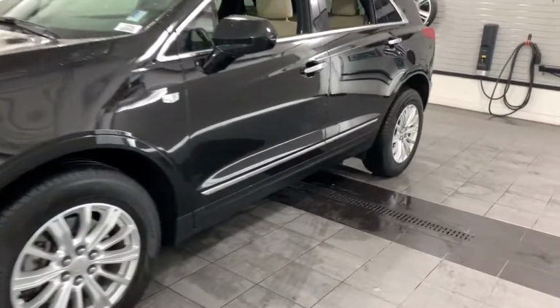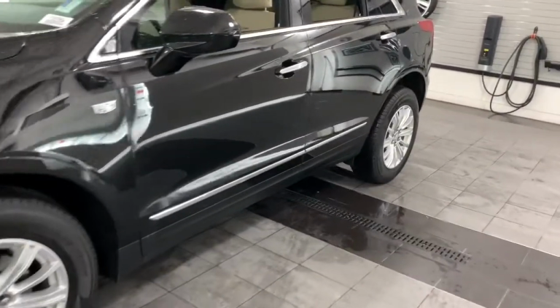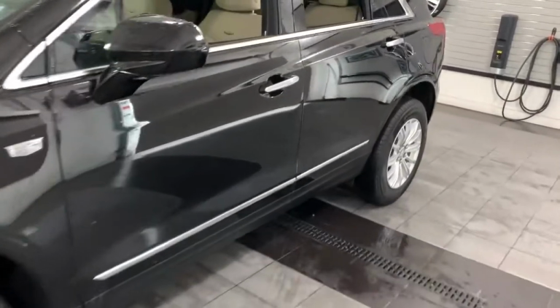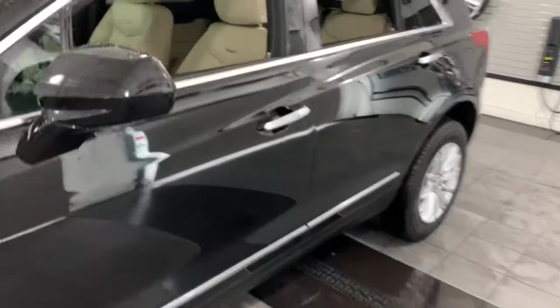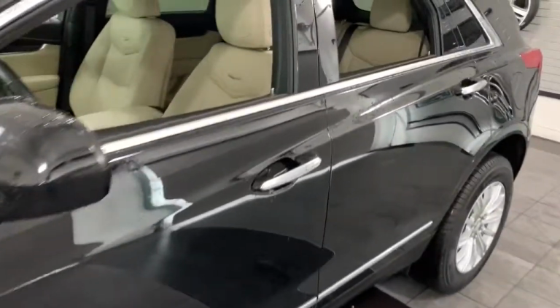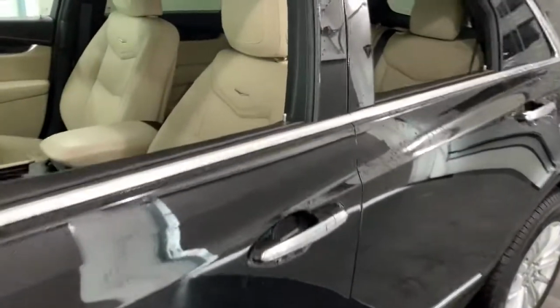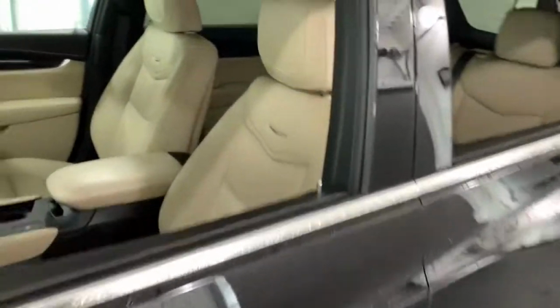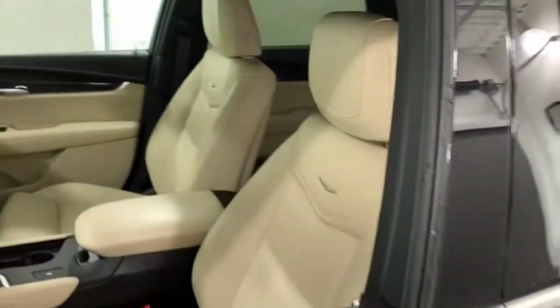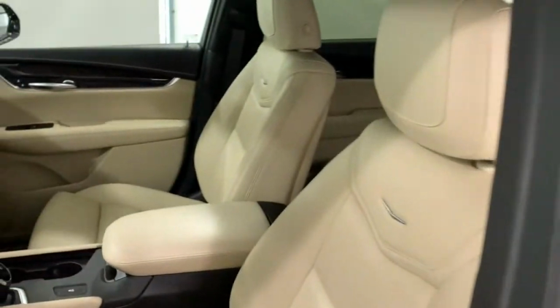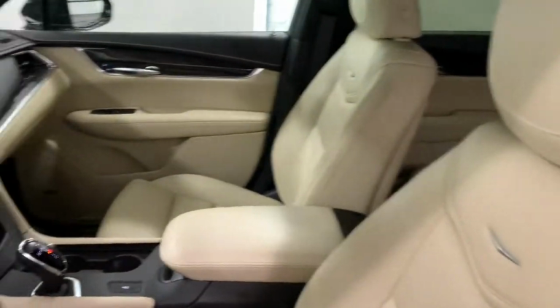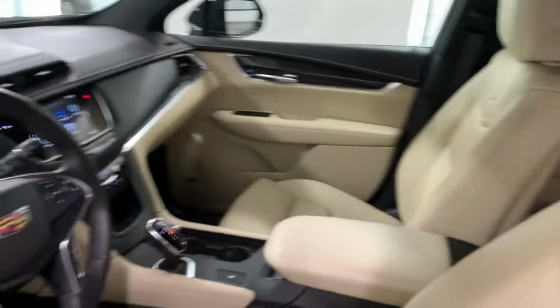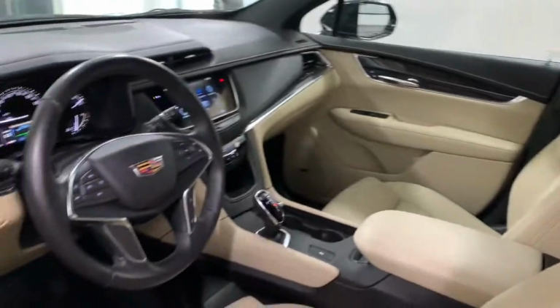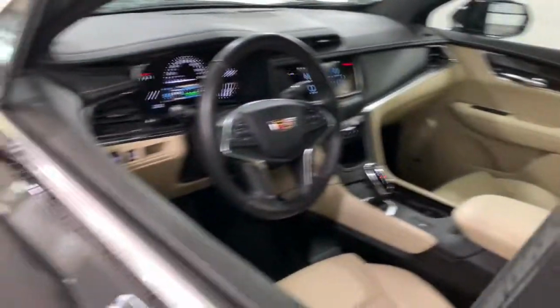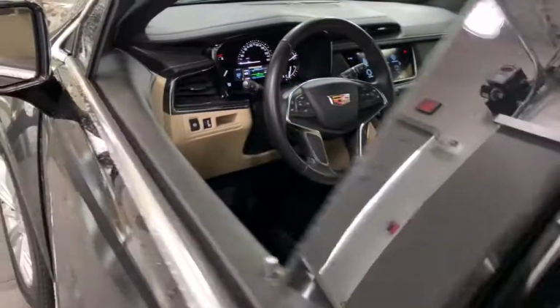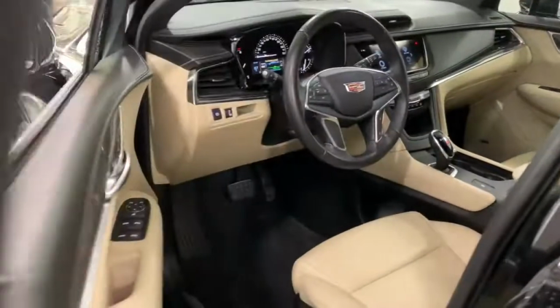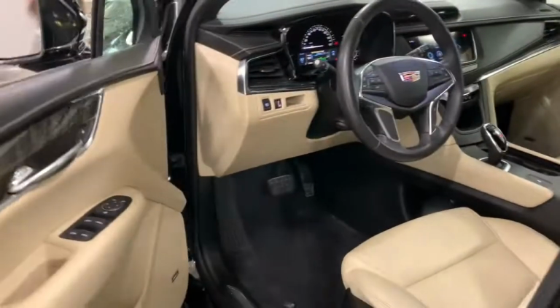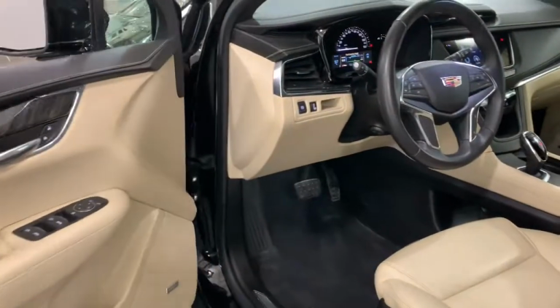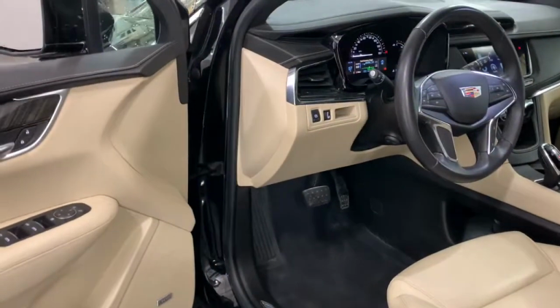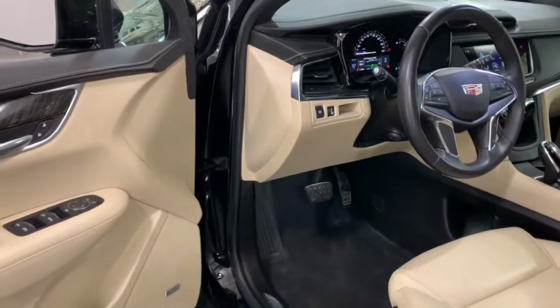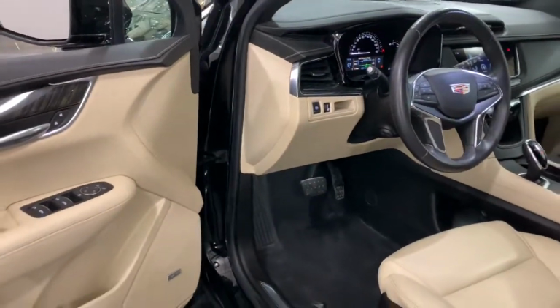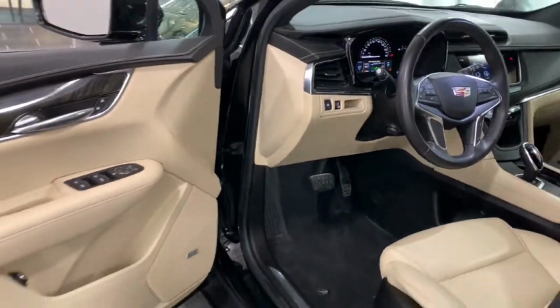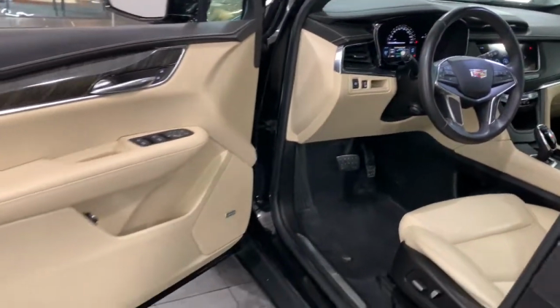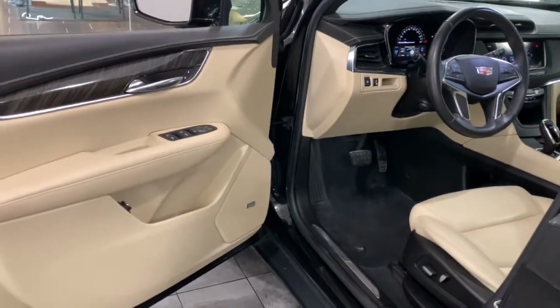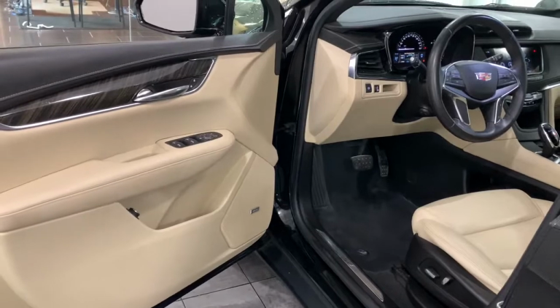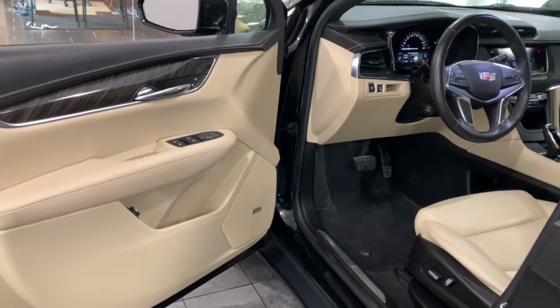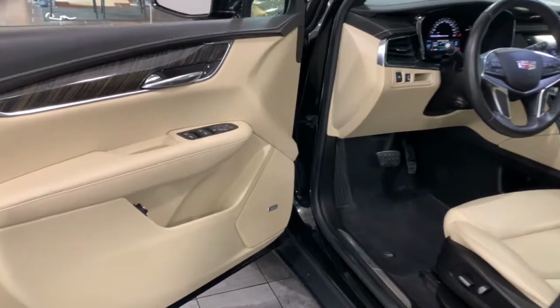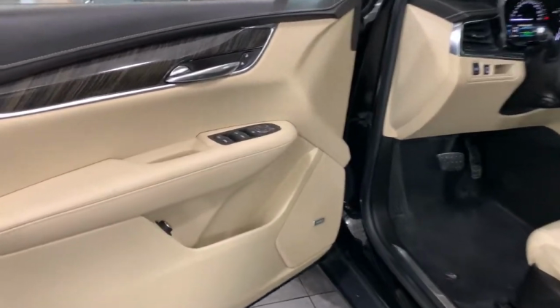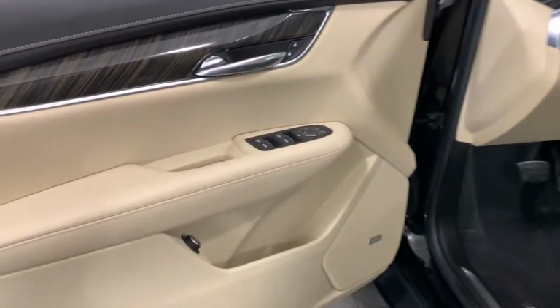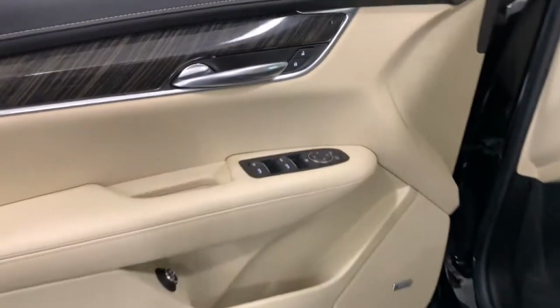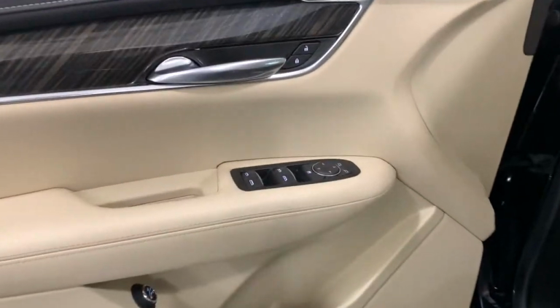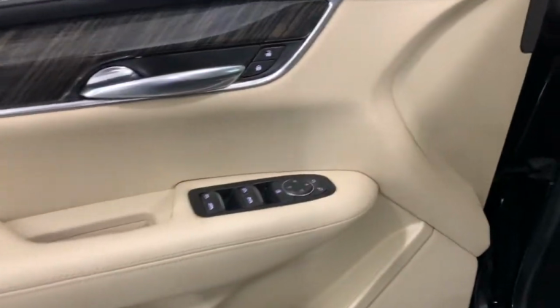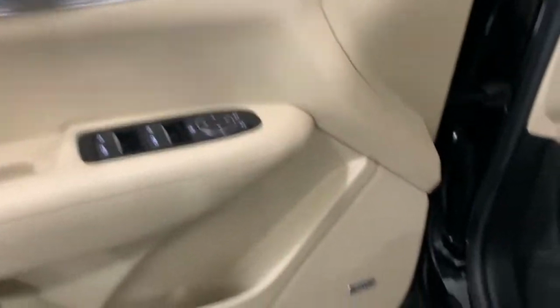The XT5 crossover has premium eye-catching lines, all-weather capability, flexible cargo space, and the latest technology to keep you safe, connected, and entertained. Sophistication was never so practical.